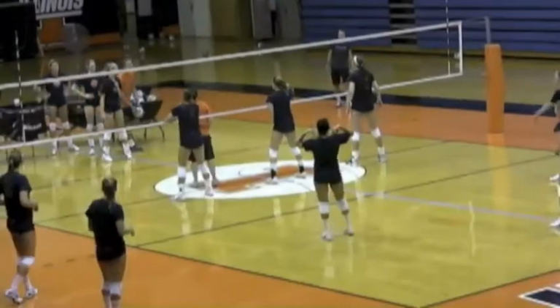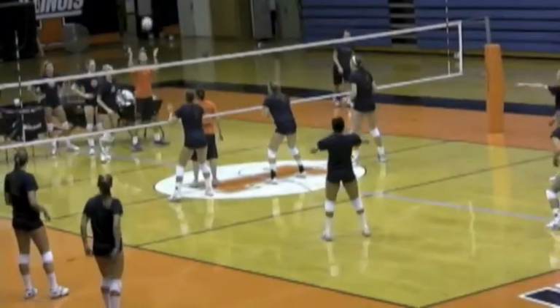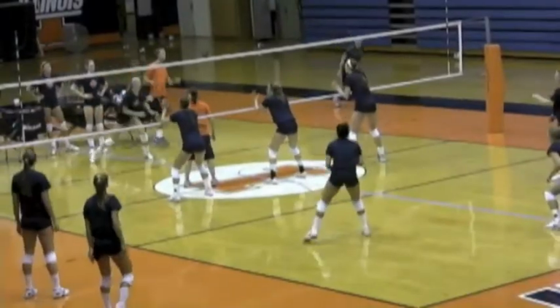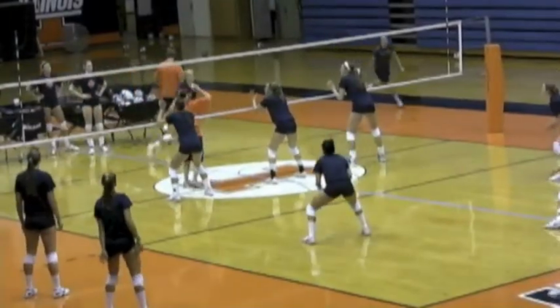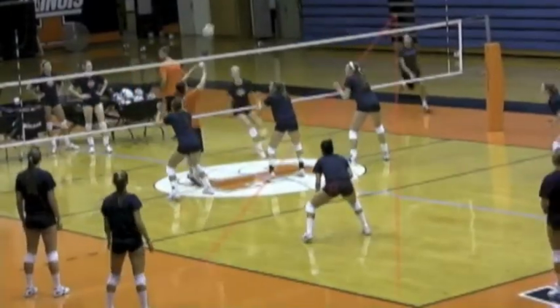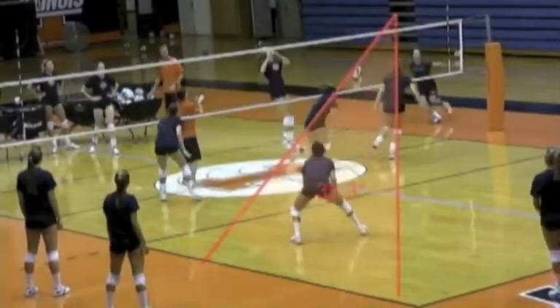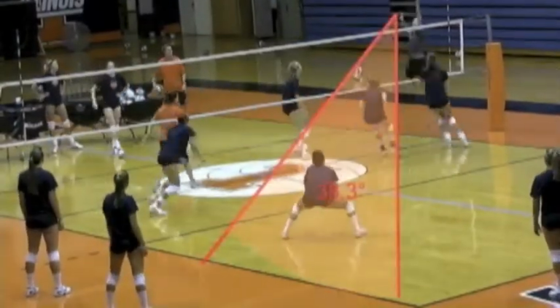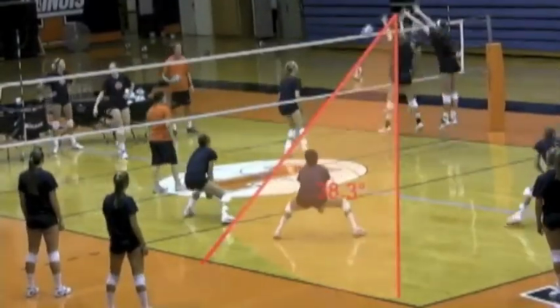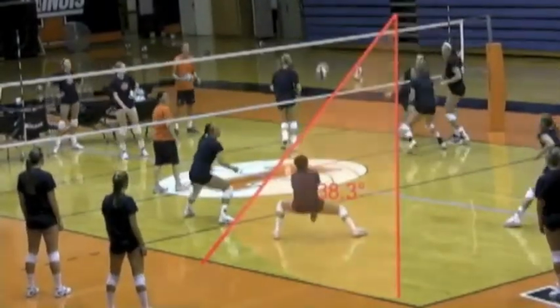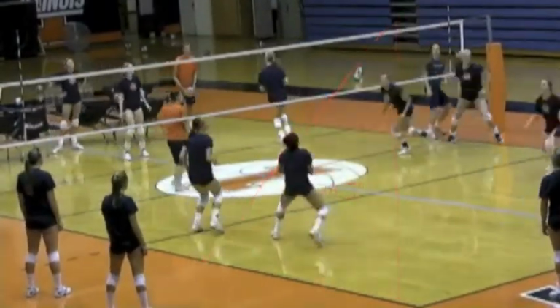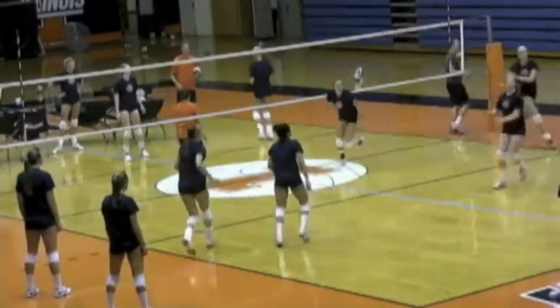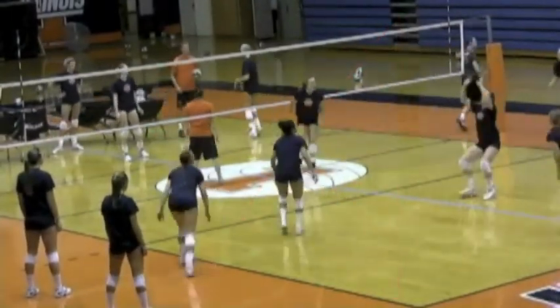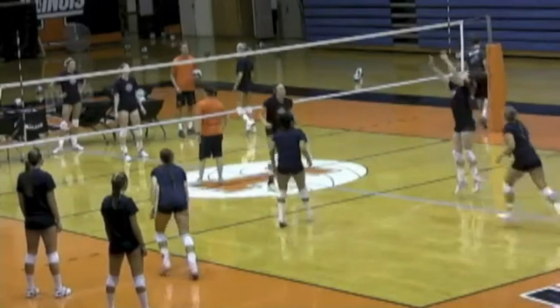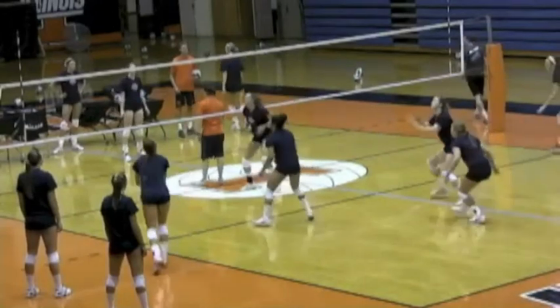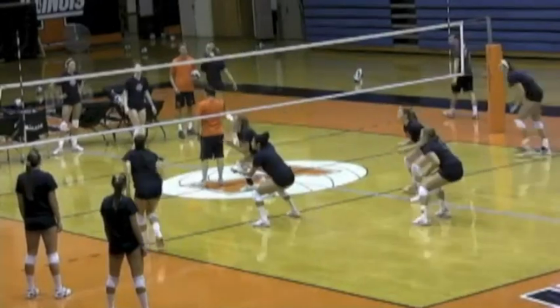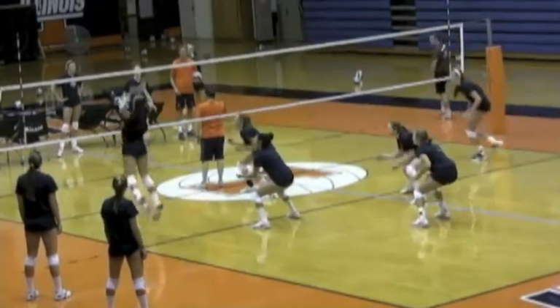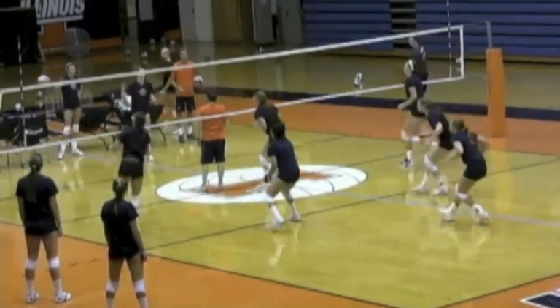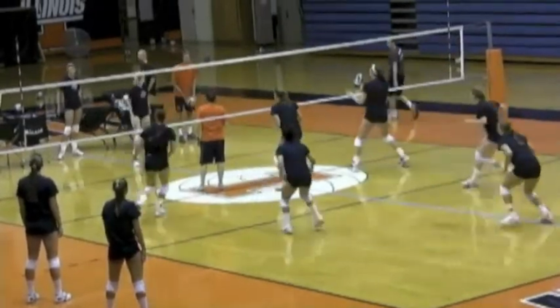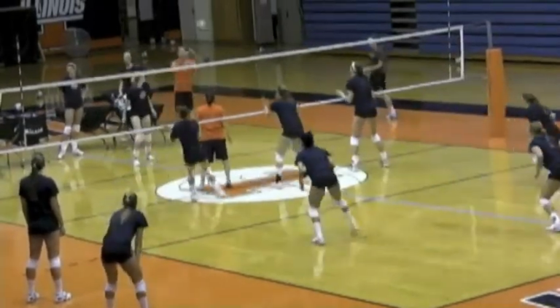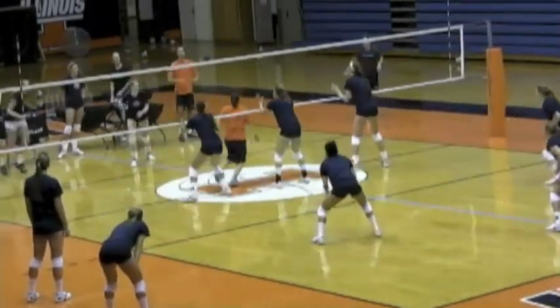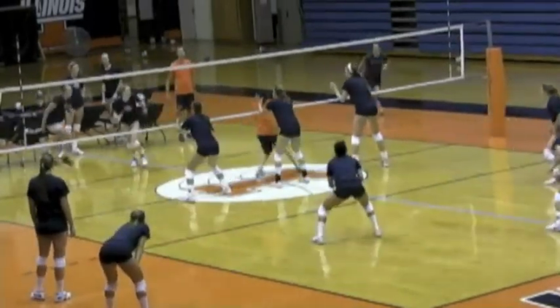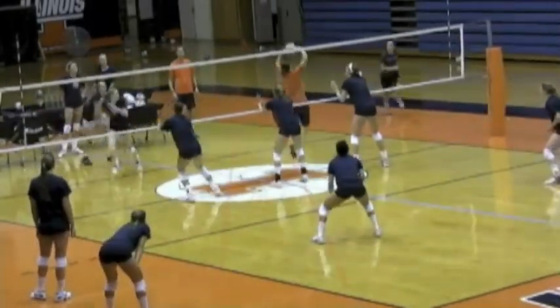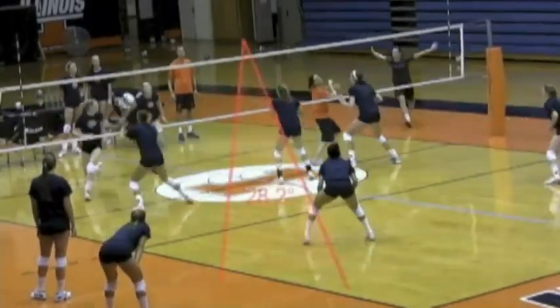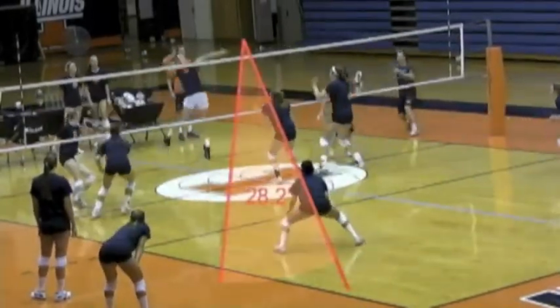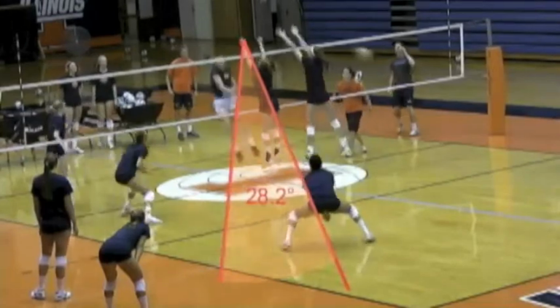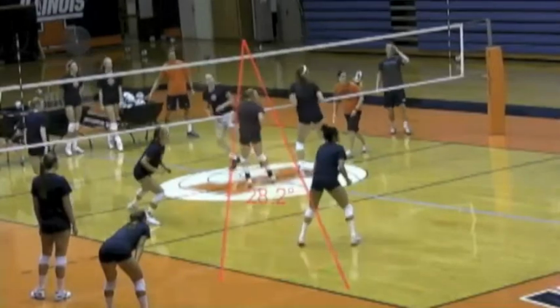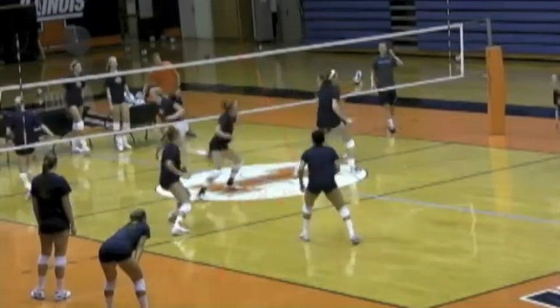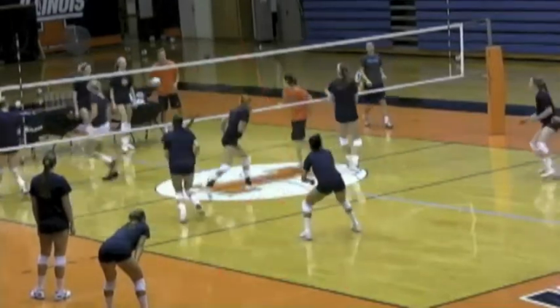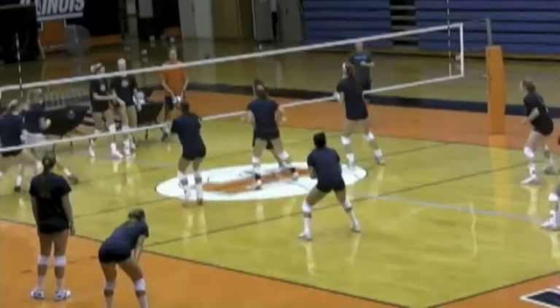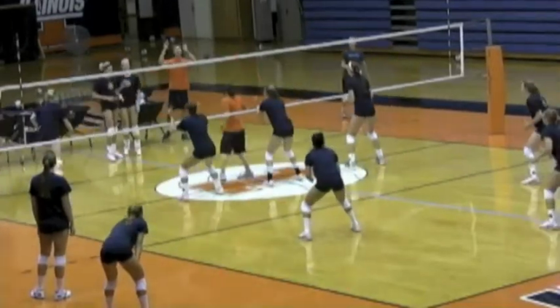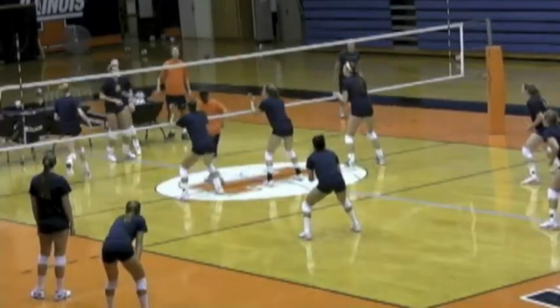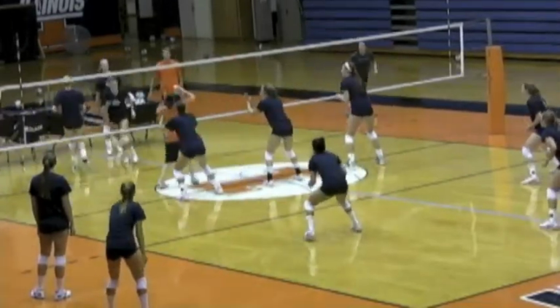We're going to look at Jen Beltran, libero for the University of Illinois, and we're going to focus on some things that I think Jen does very well — it's why she's such a quality libero. We're going to focus a lot on where she lines up as the ball is being attacked.